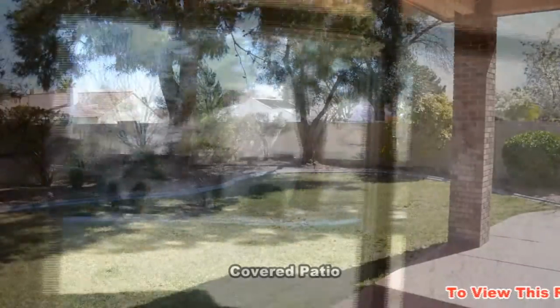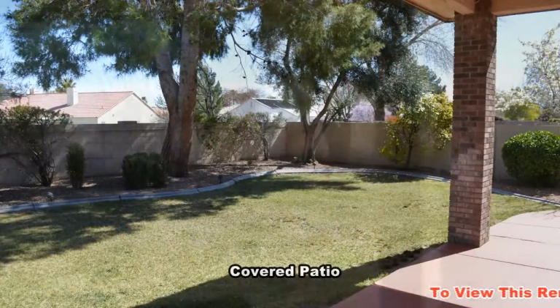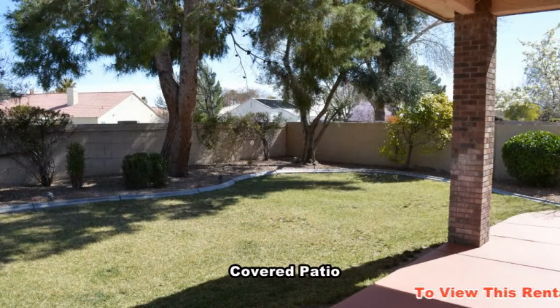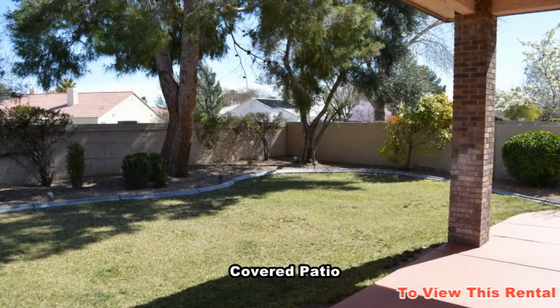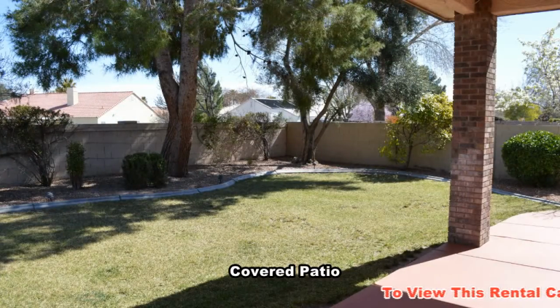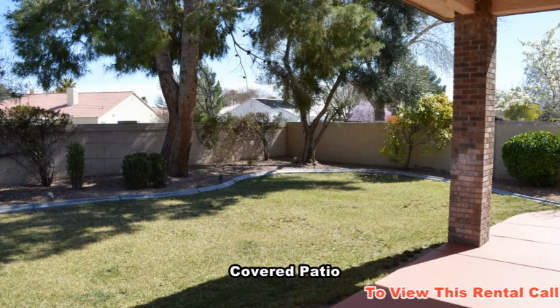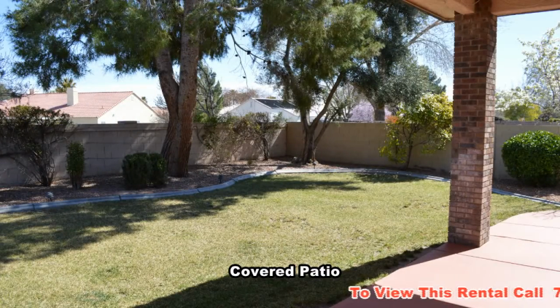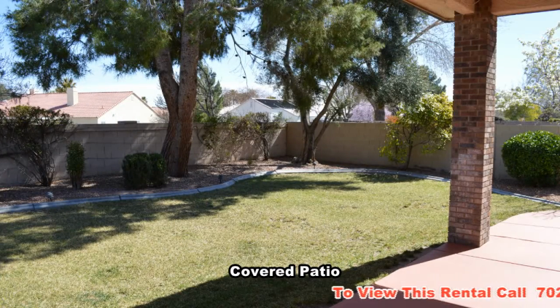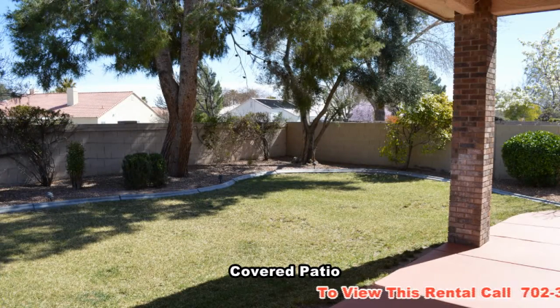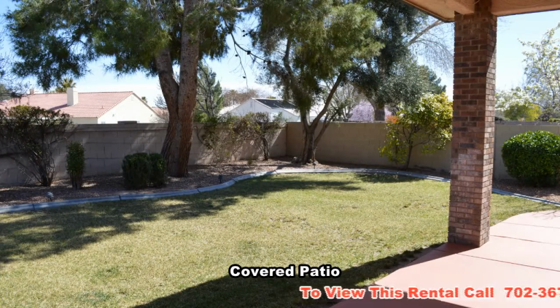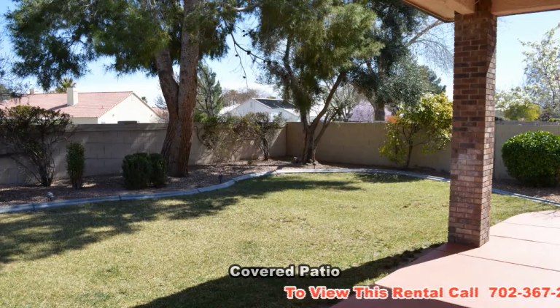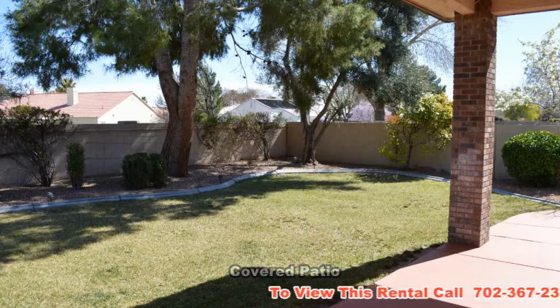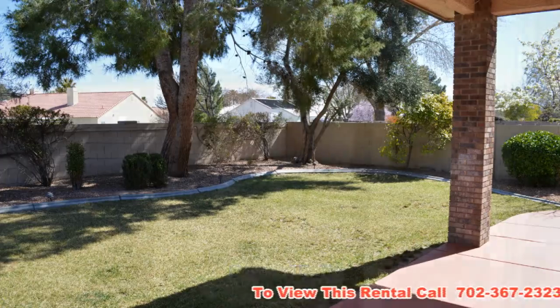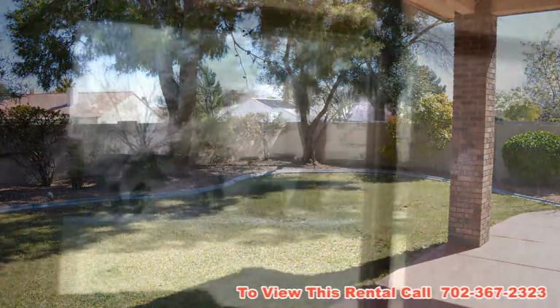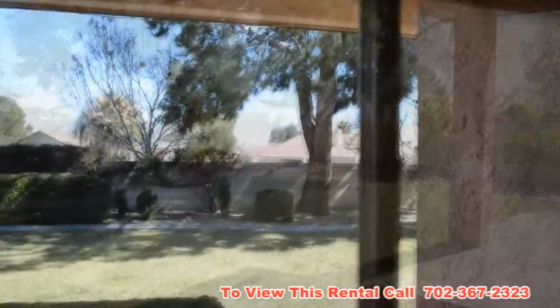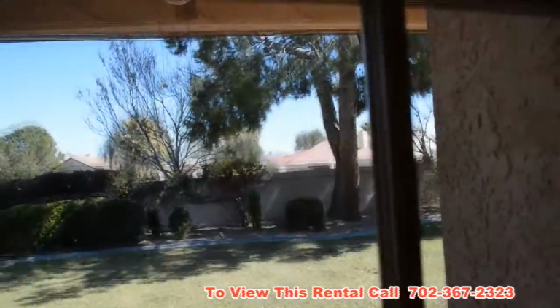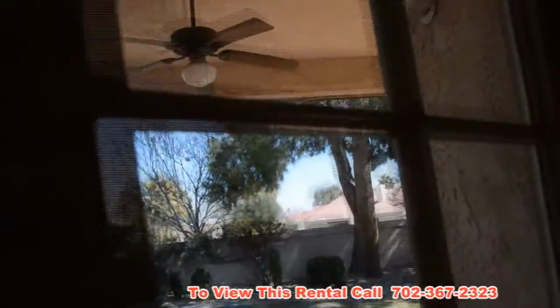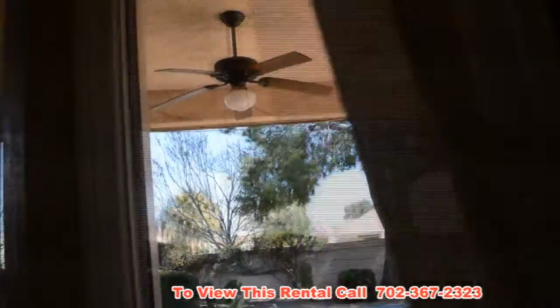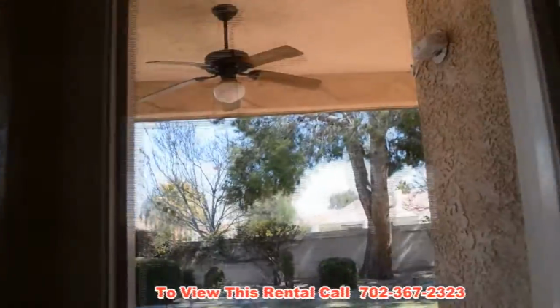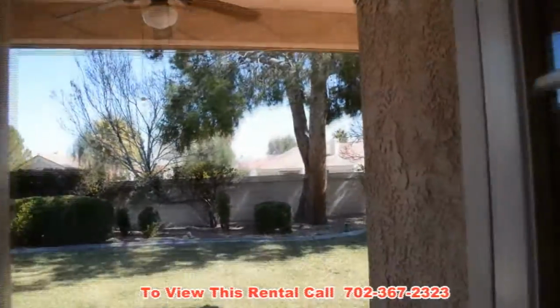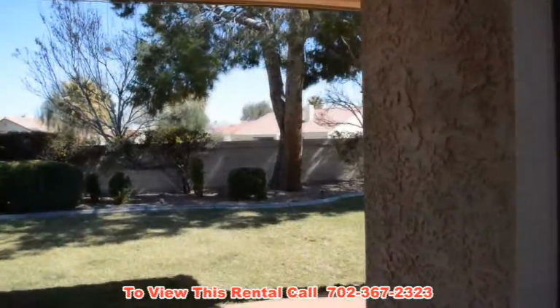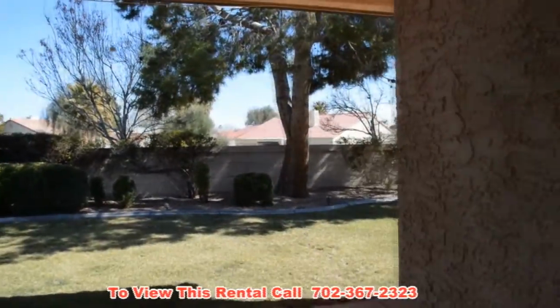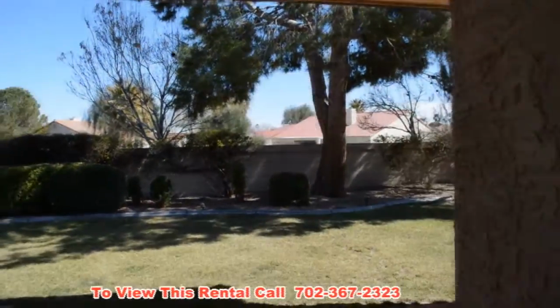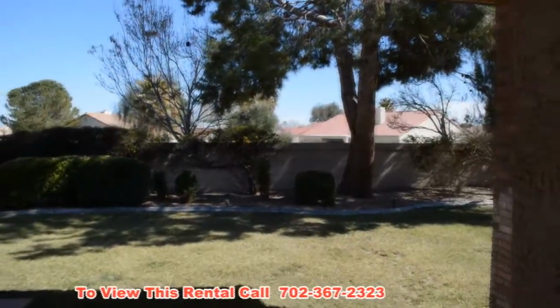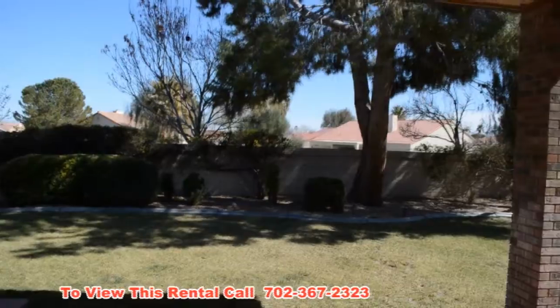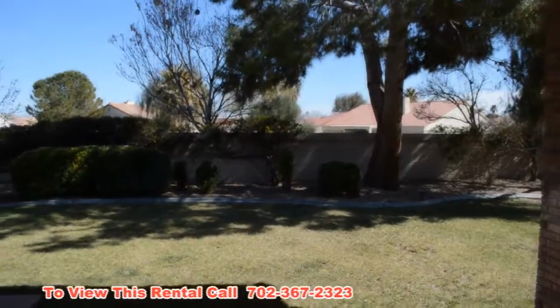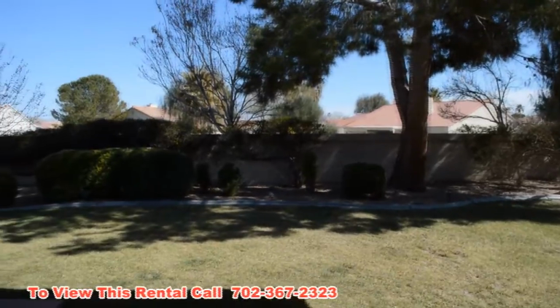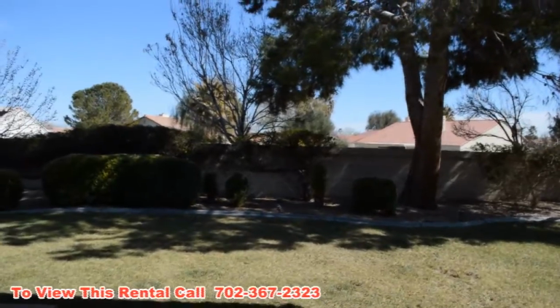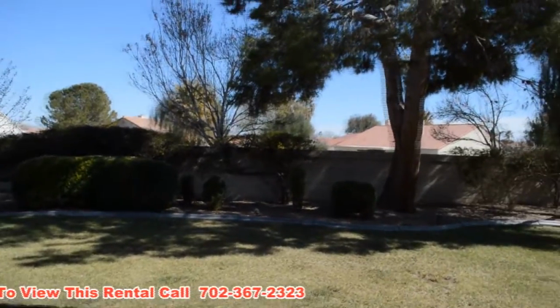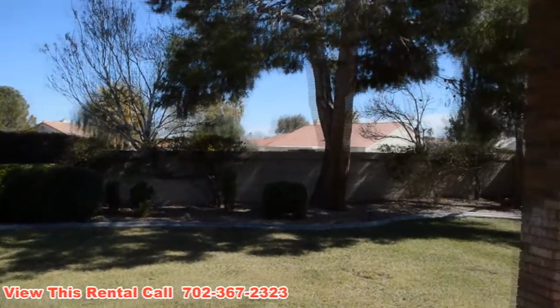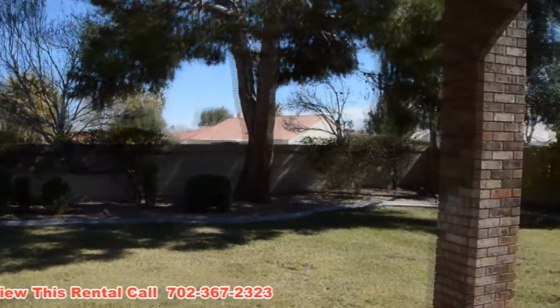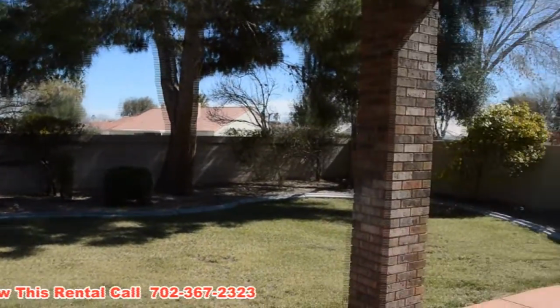The backyard has a large covered patio with a ceiling fan with light and a large landscaped yard.